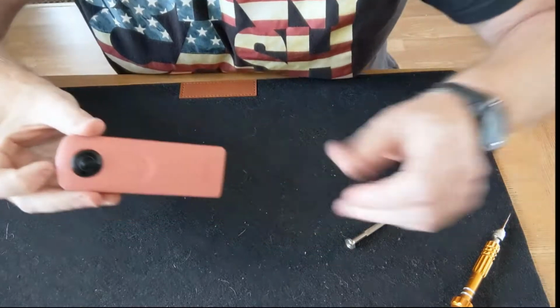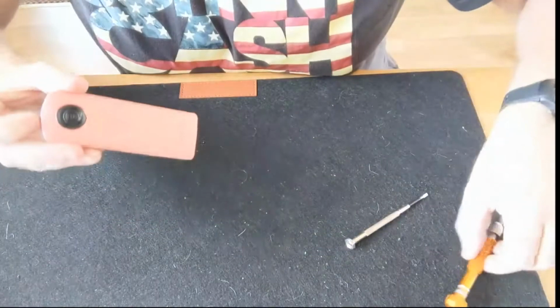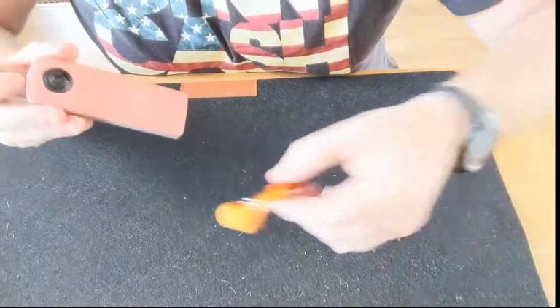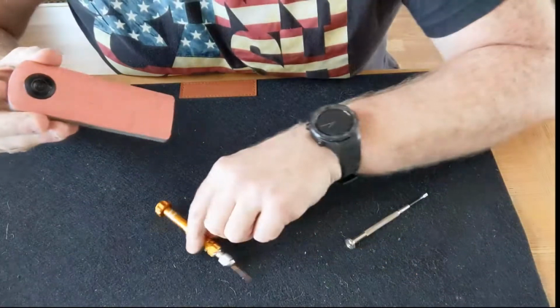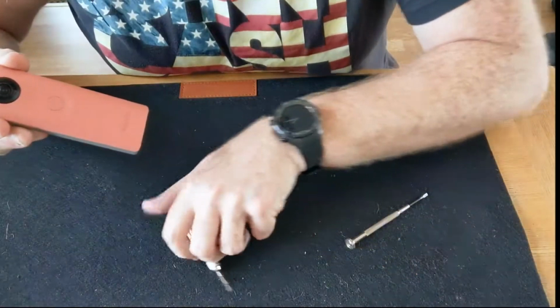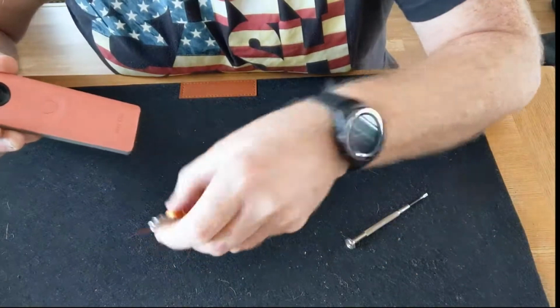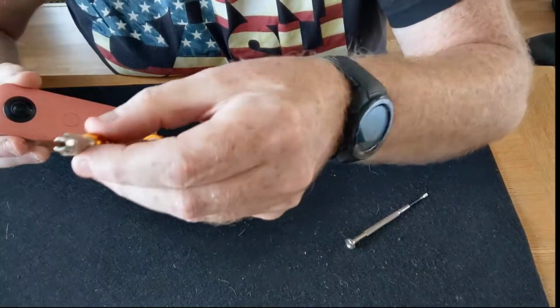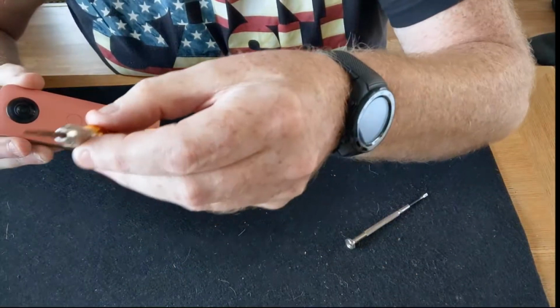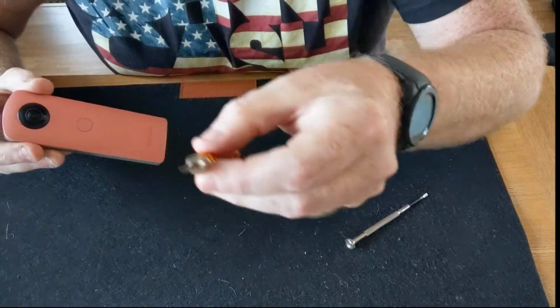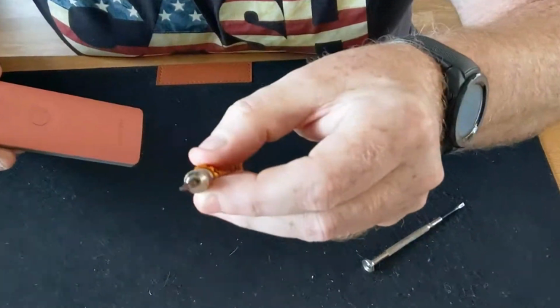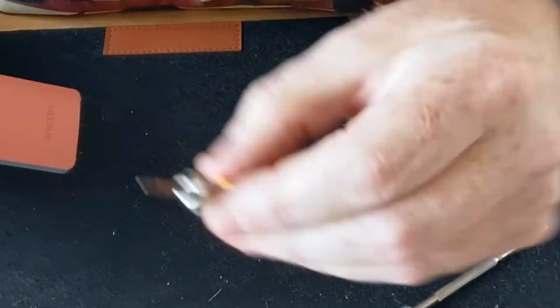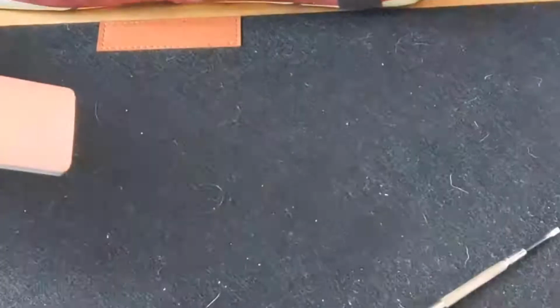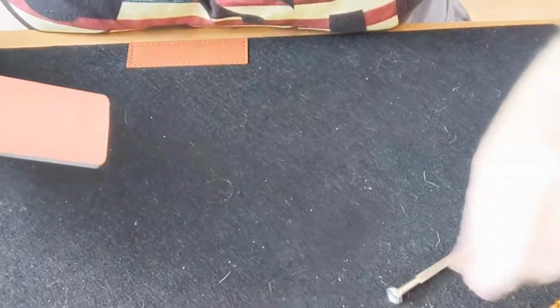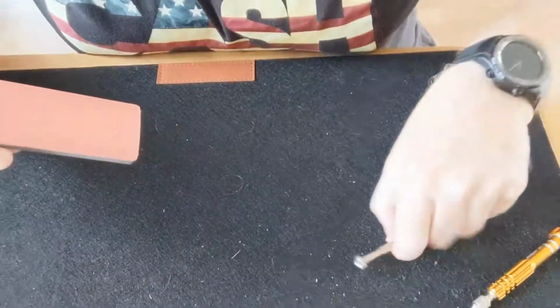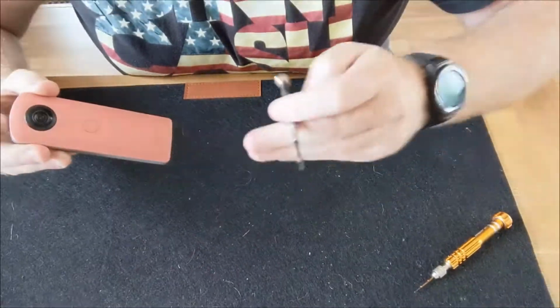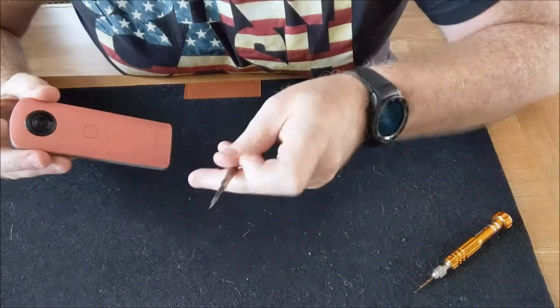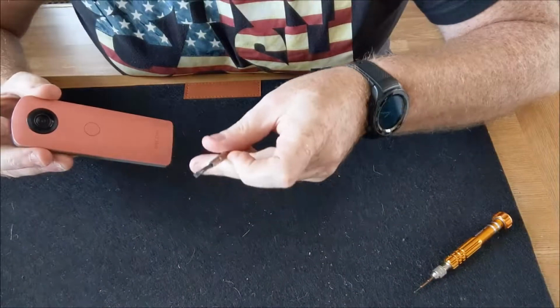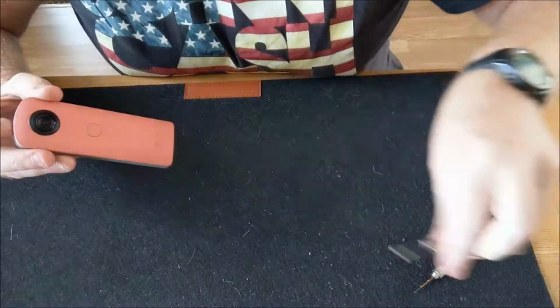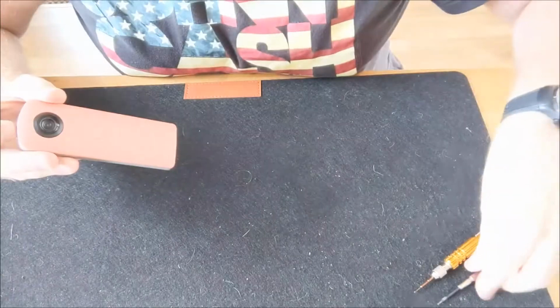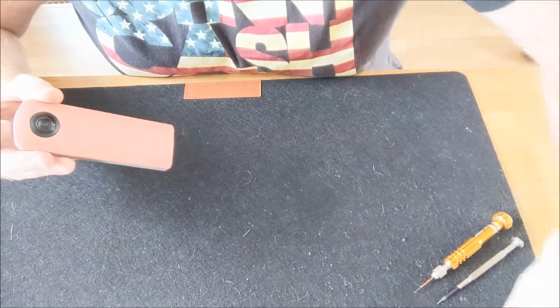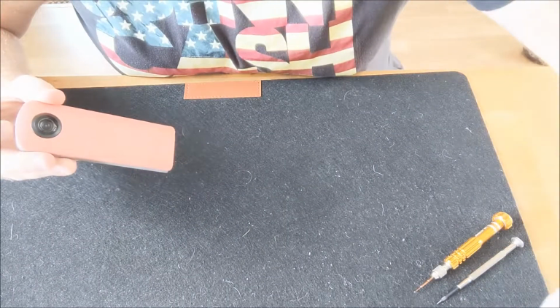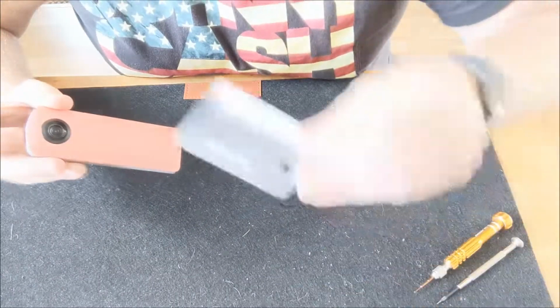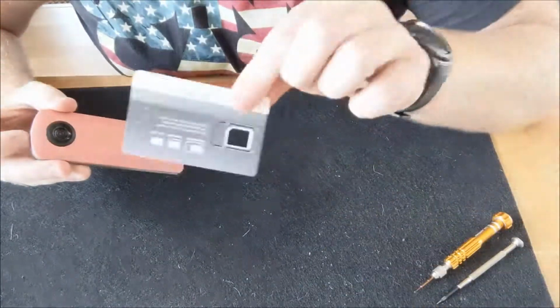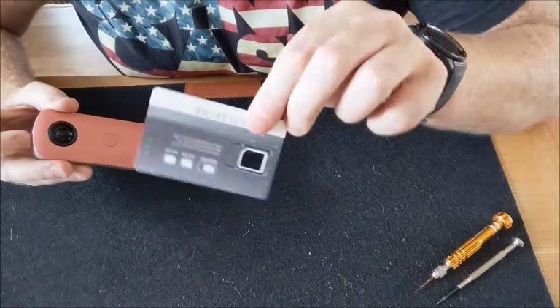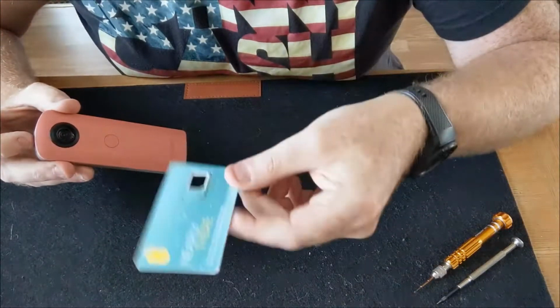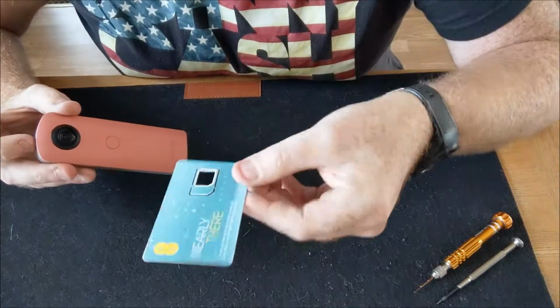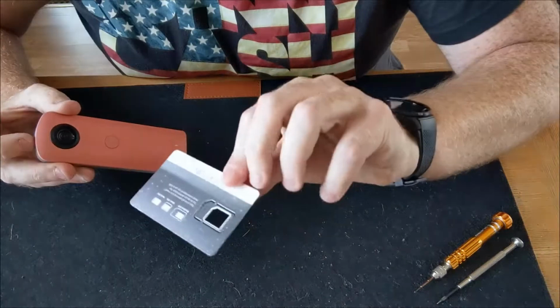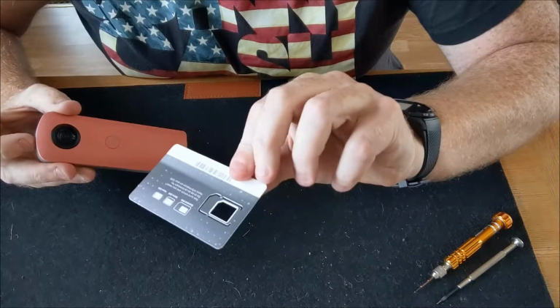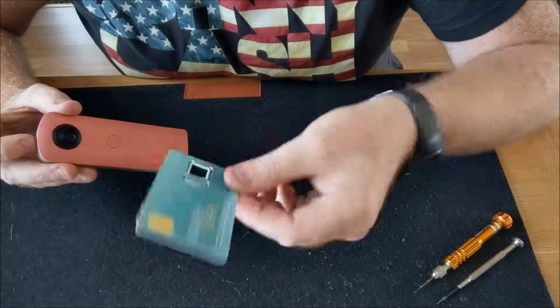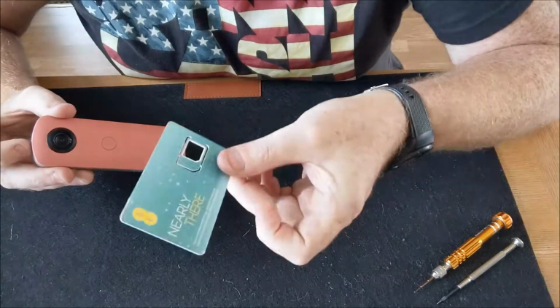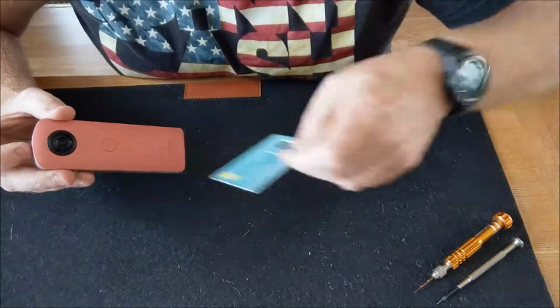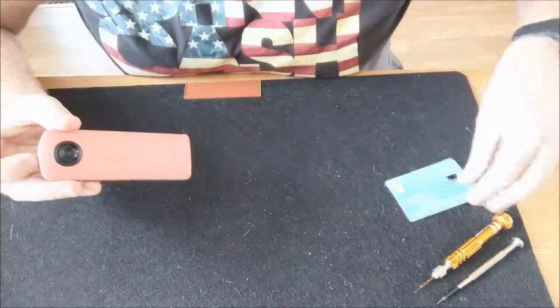Stuff you'll need: a small Phillips screwdriver — quite small — a flat screwdriver just in case, and a plastic card of some description.